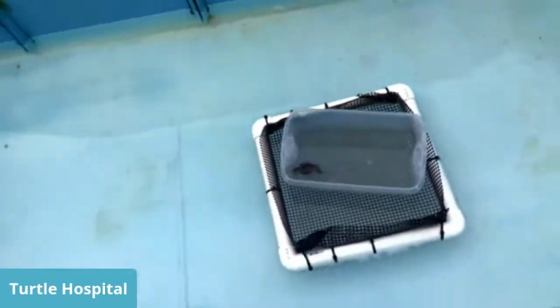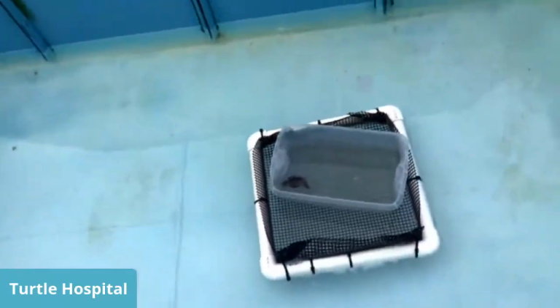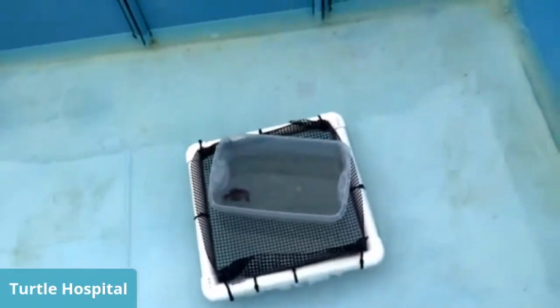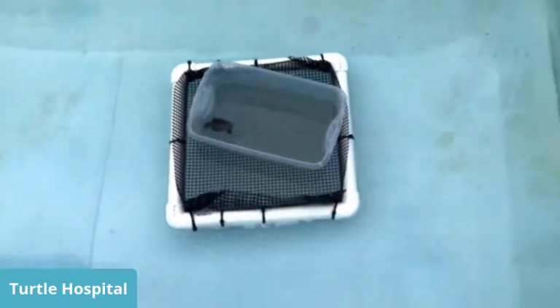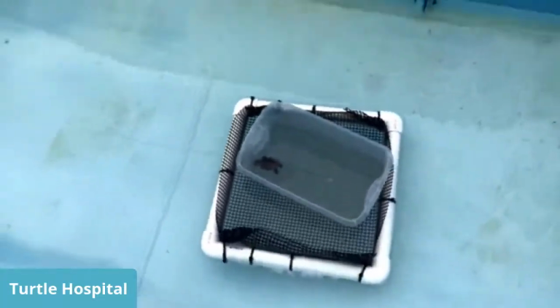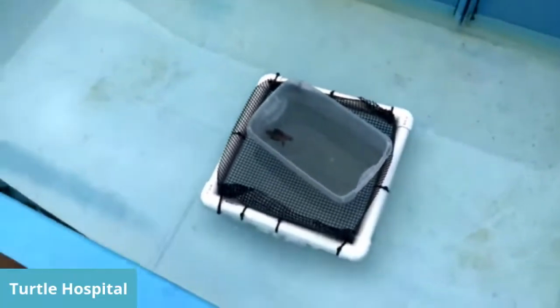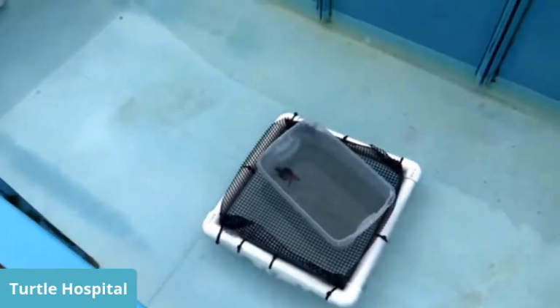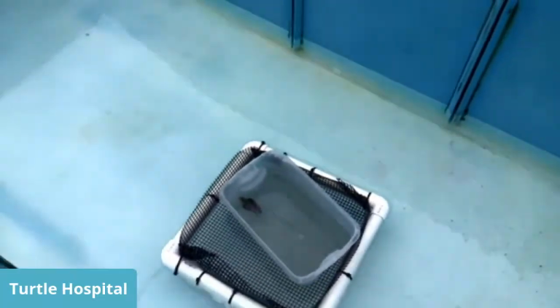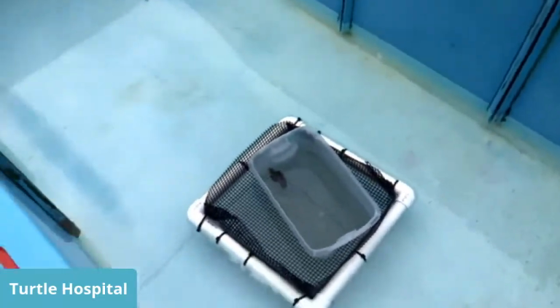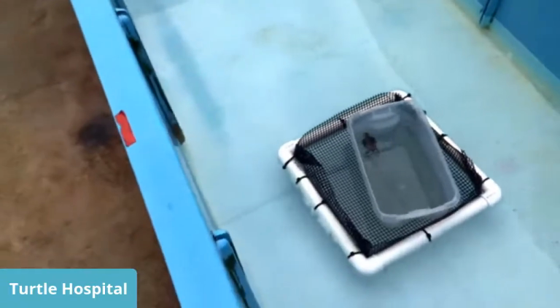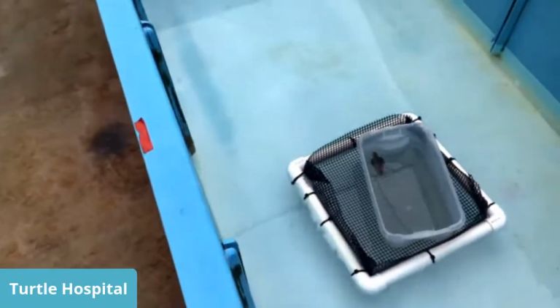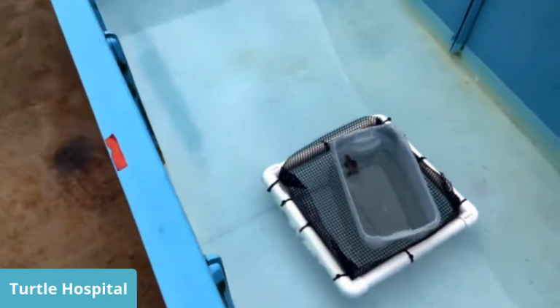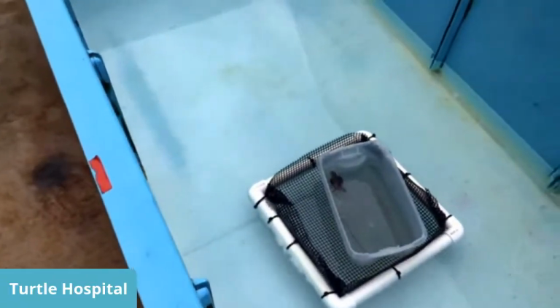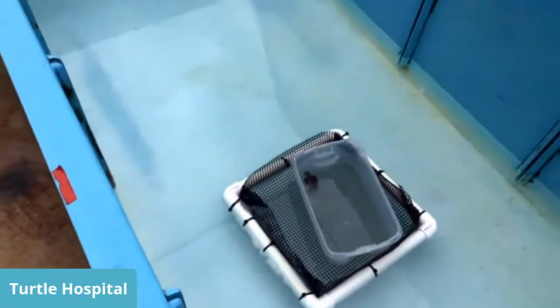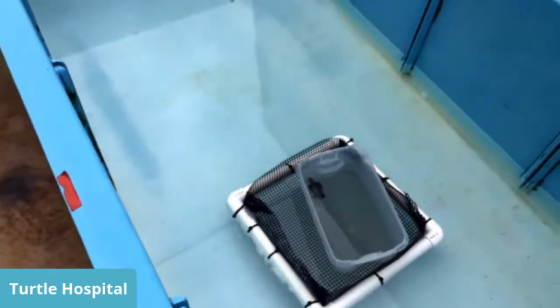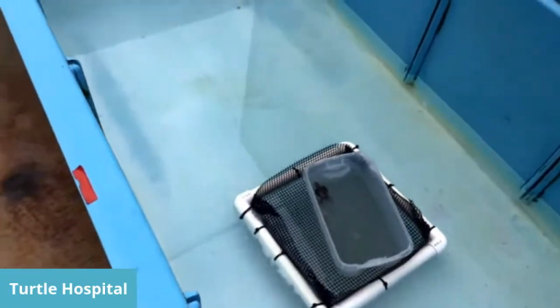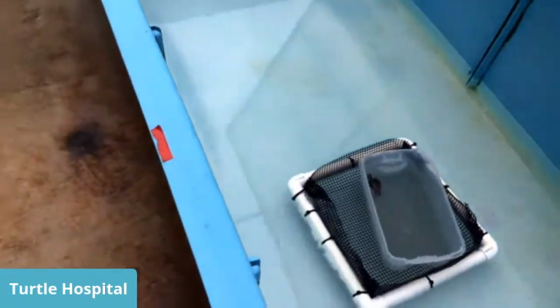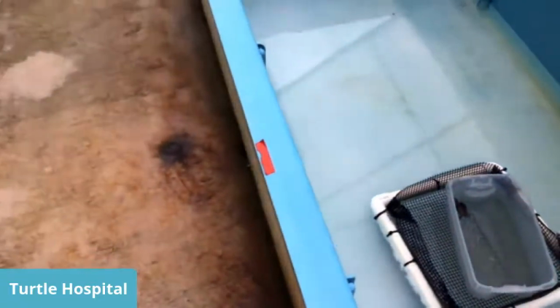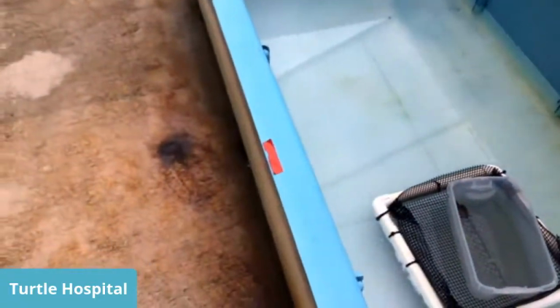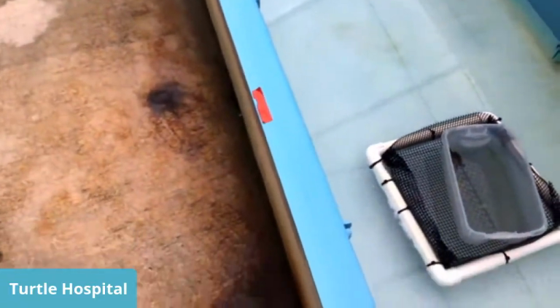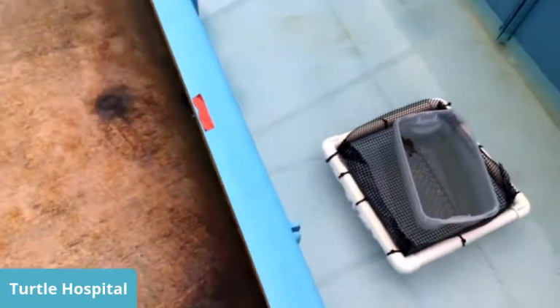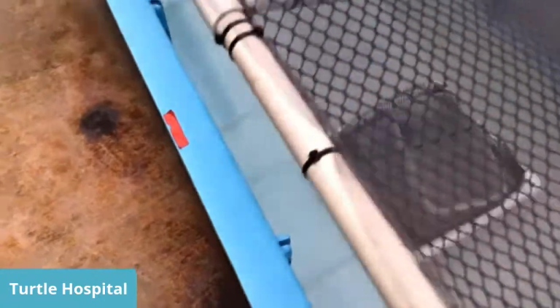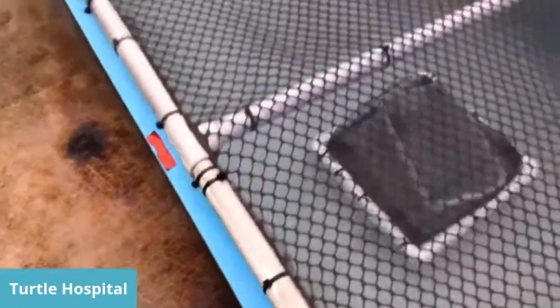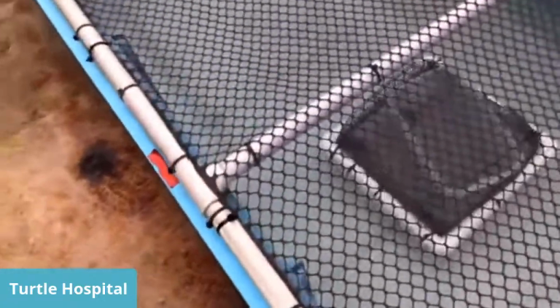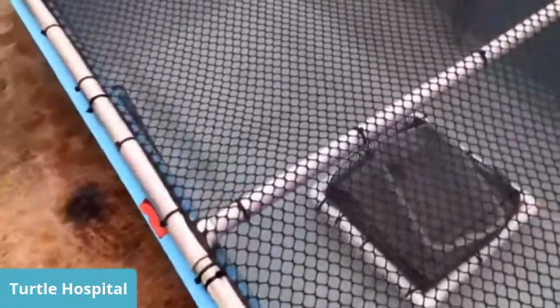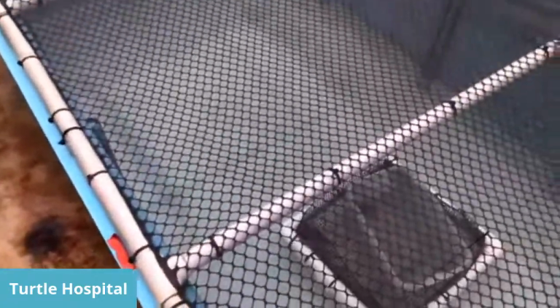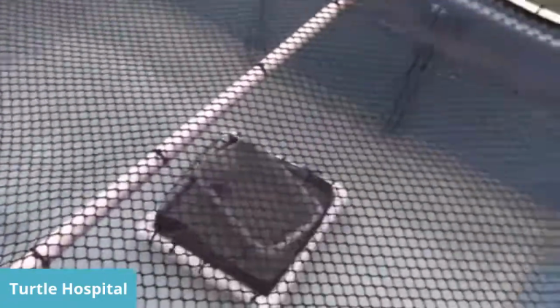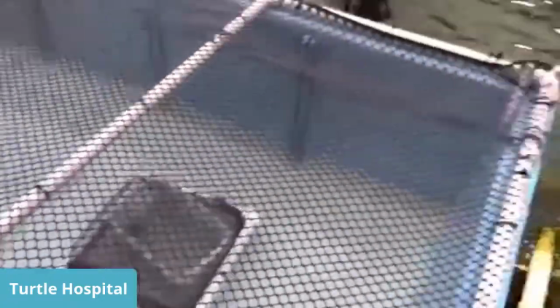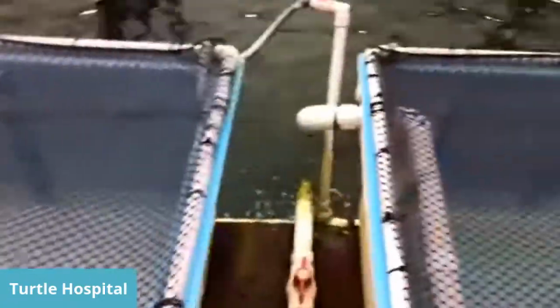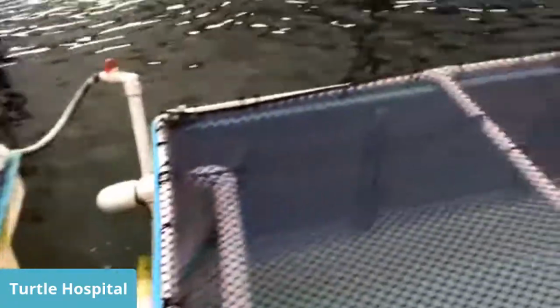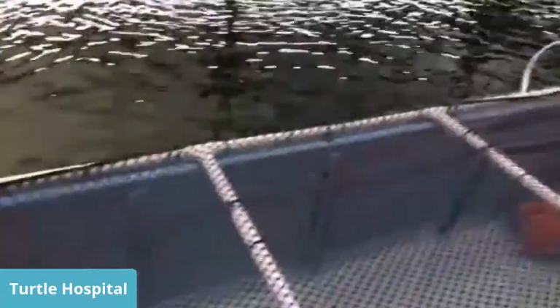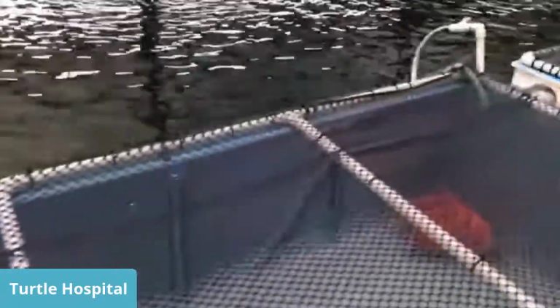Hawksbills are late nesters. Usually it's from May 1st to October 31st — lights out because that's when the loggerheads and greens all come in. Hawksbills tend to nest a little bit later. We keep this covered because if a bird comes in, they're lunch size.